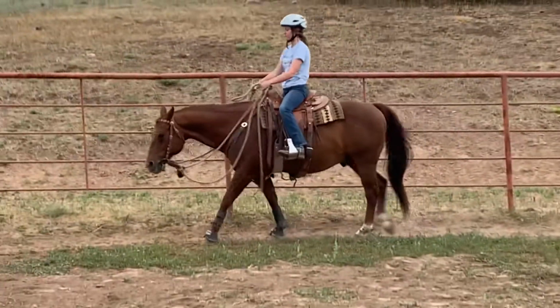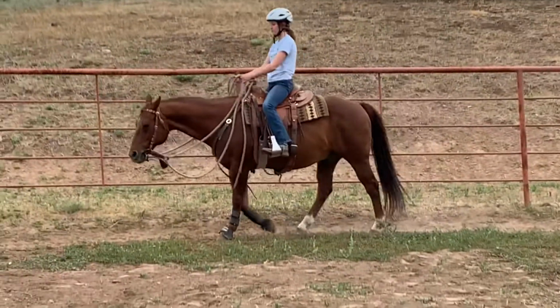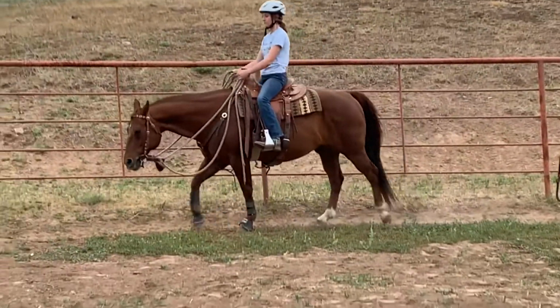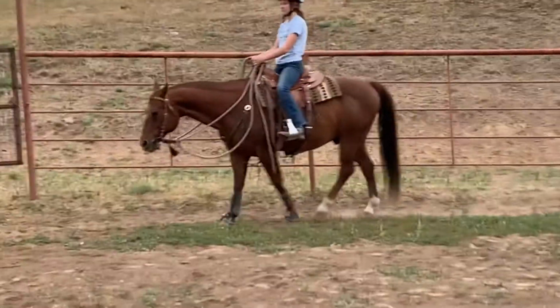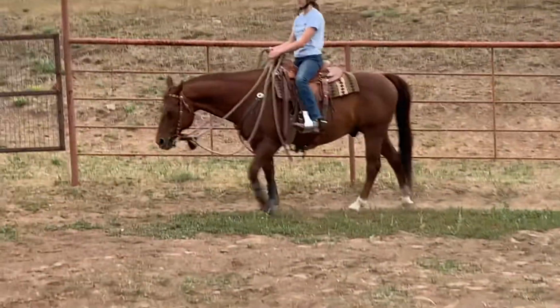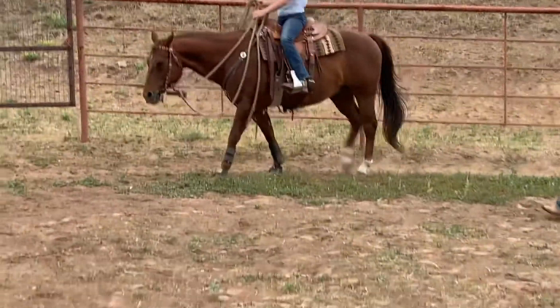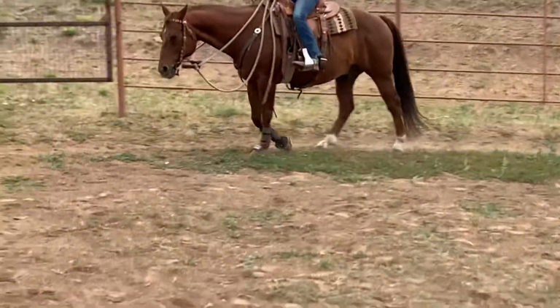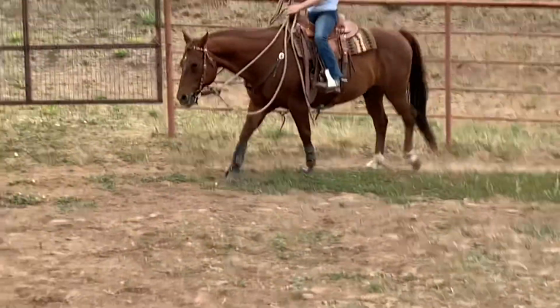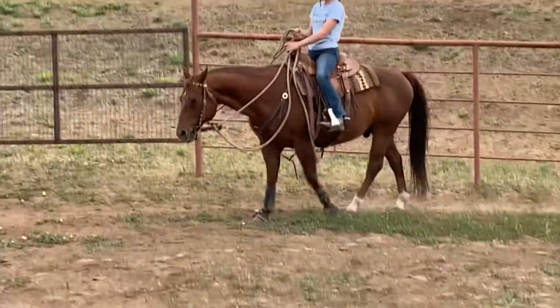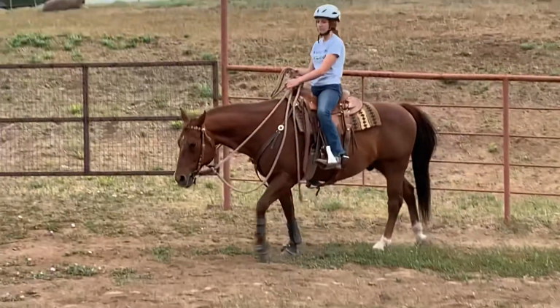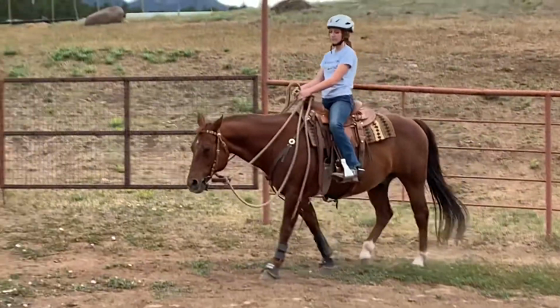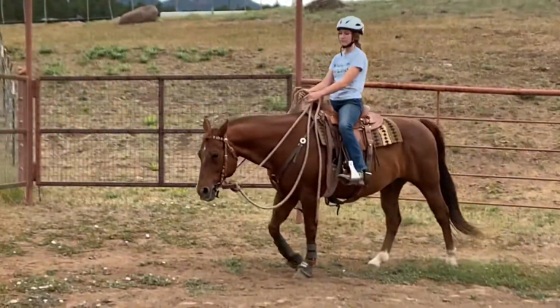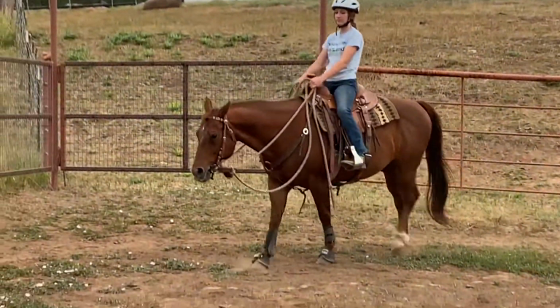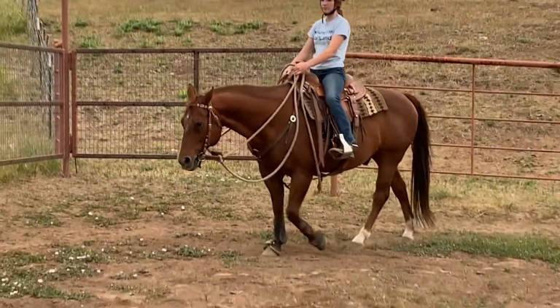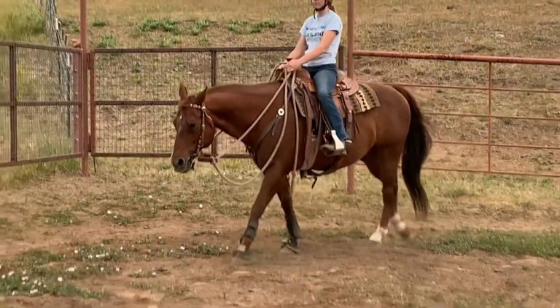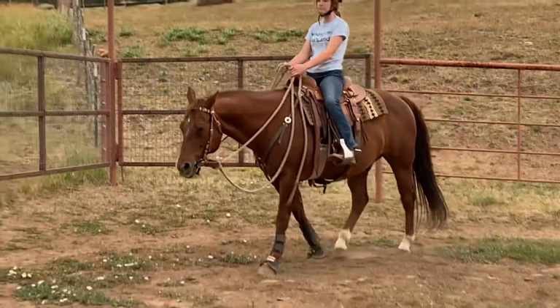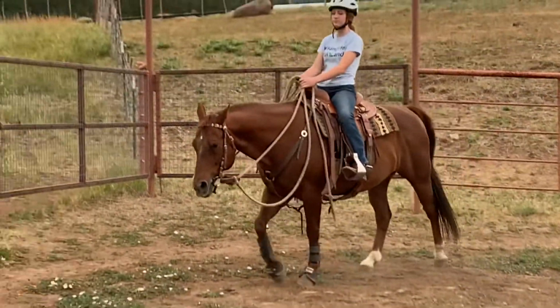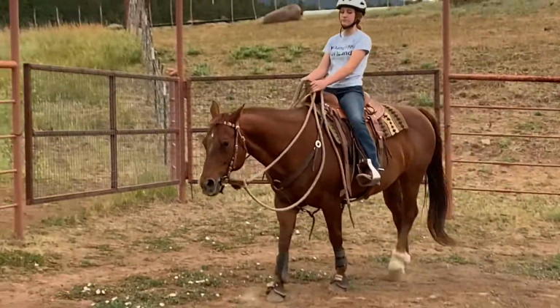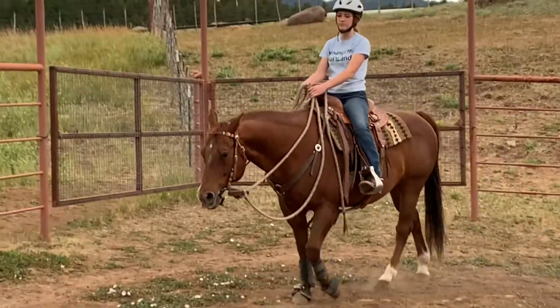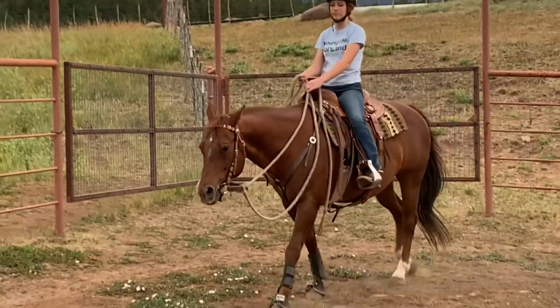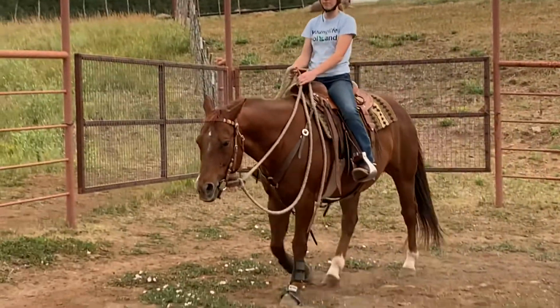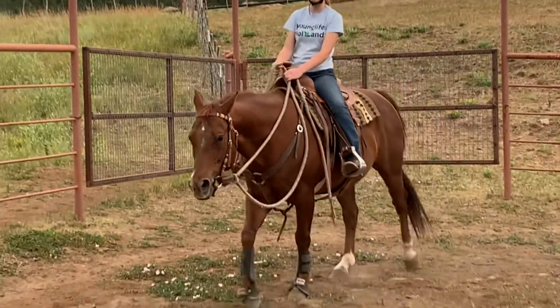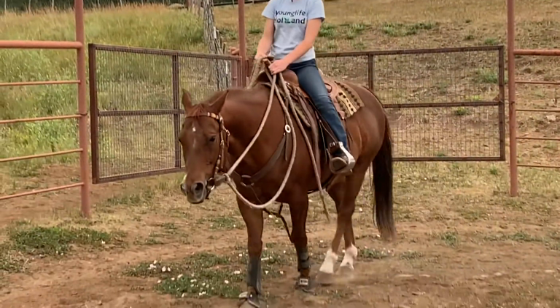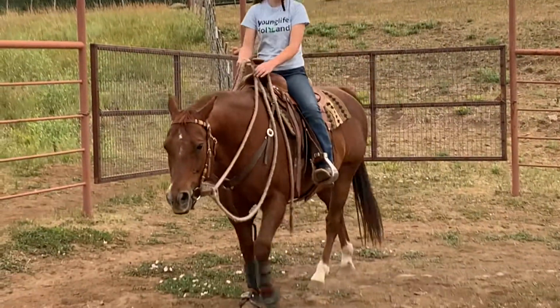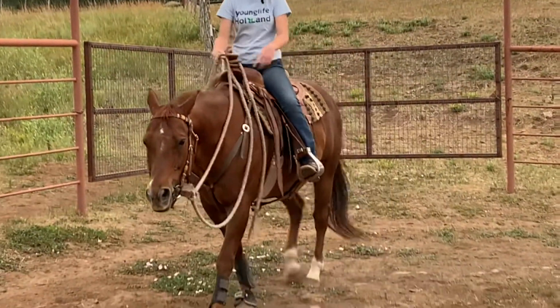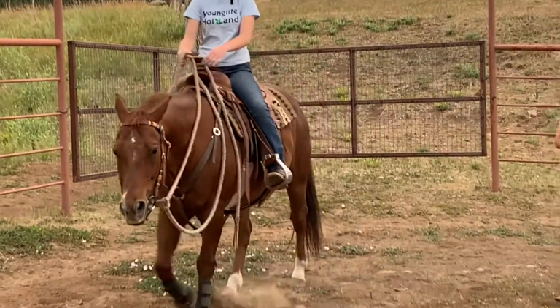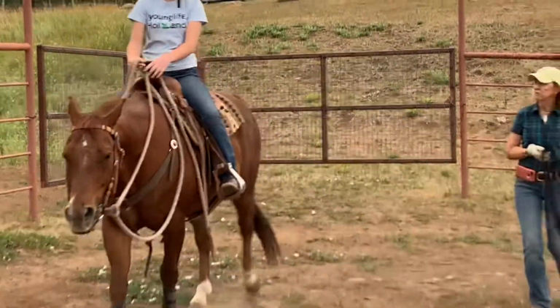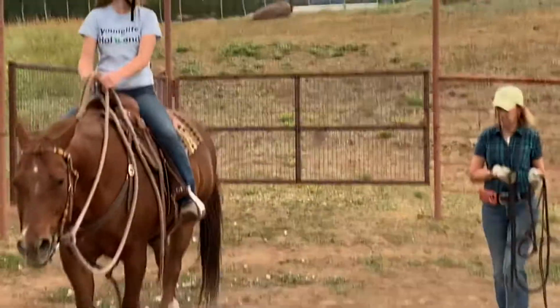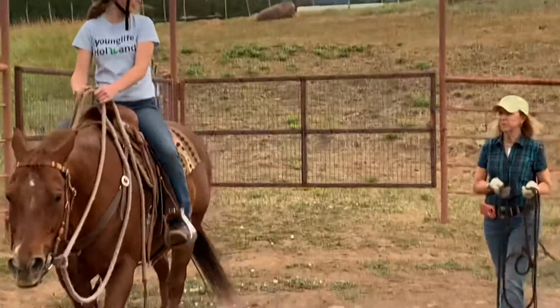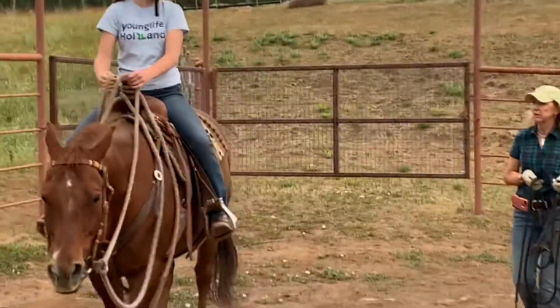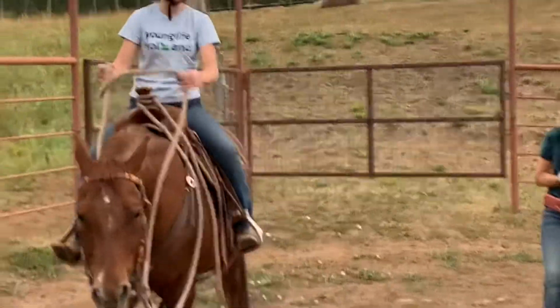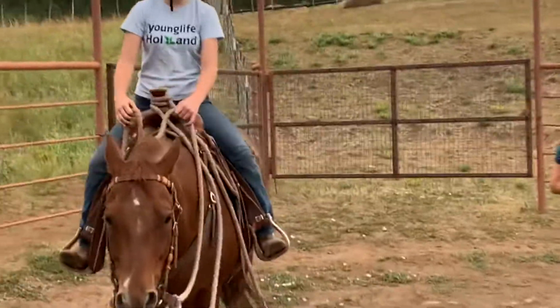Earlier I had you stand in your stirrups. Try it again. Like while he's moving? While he's moving.